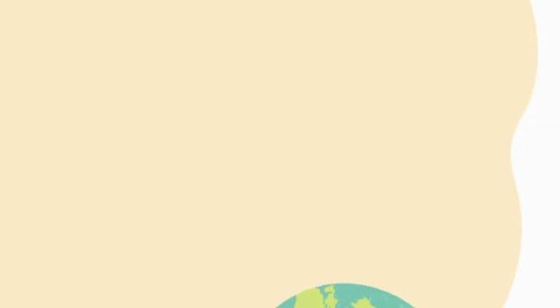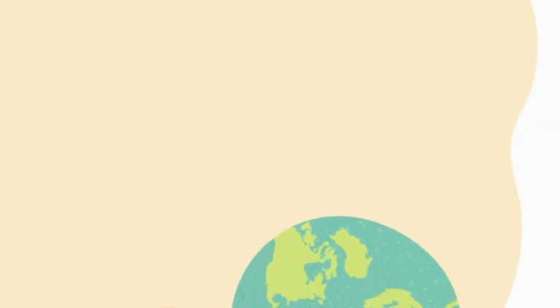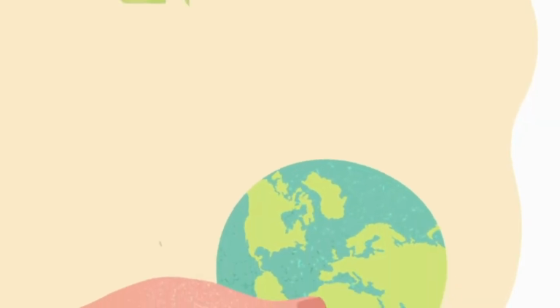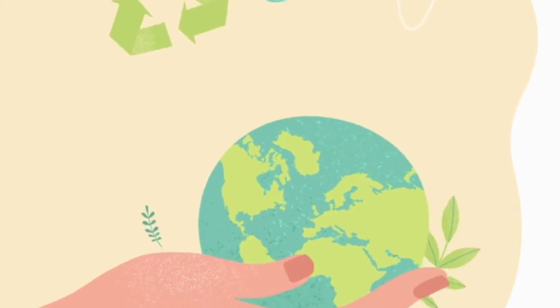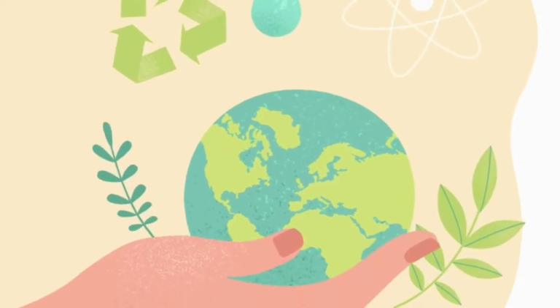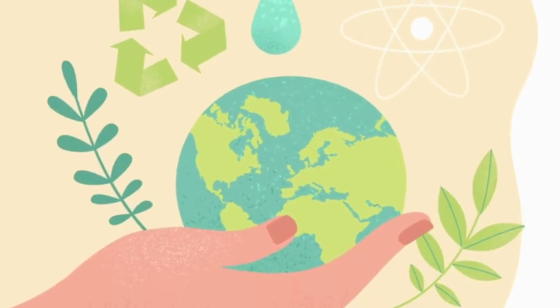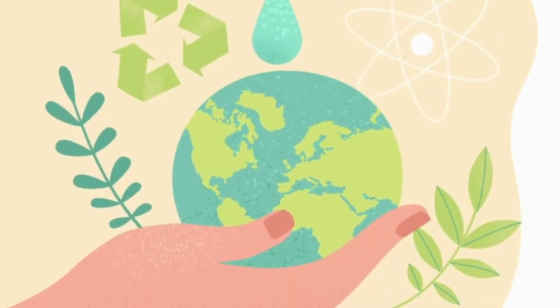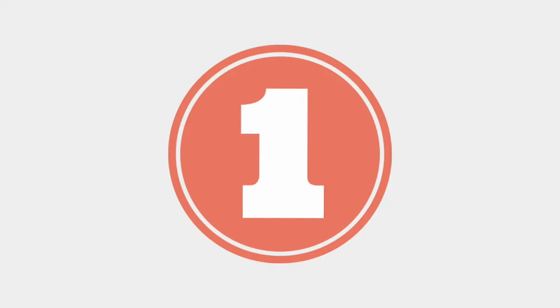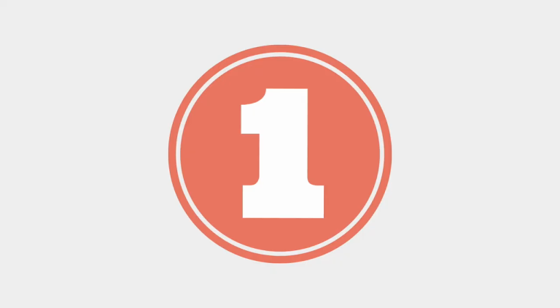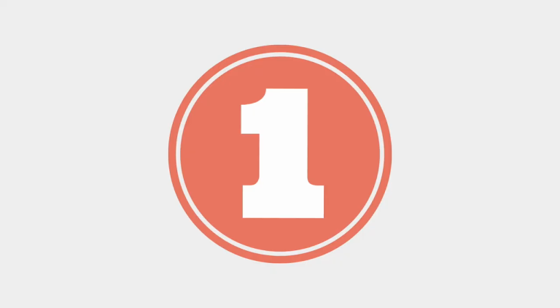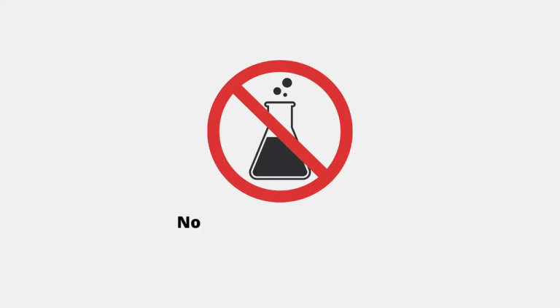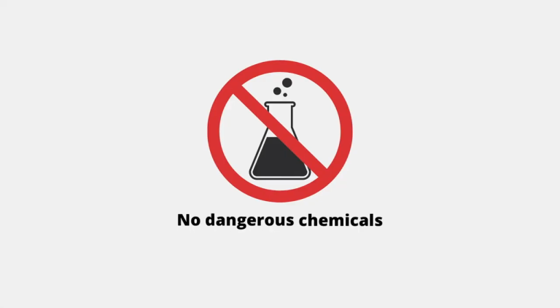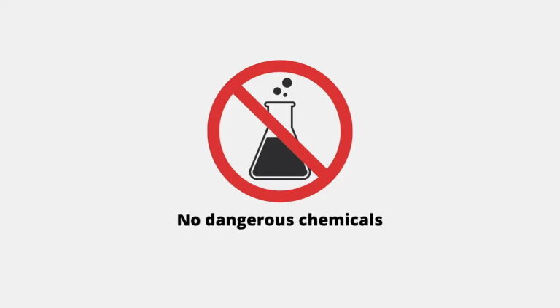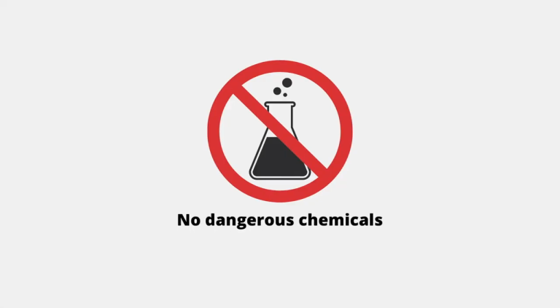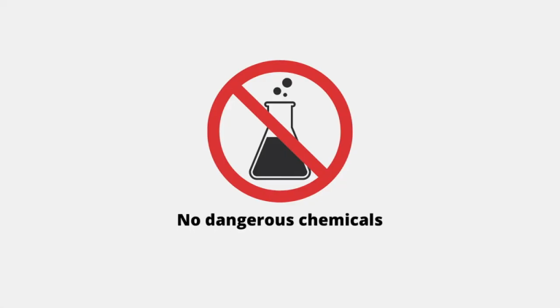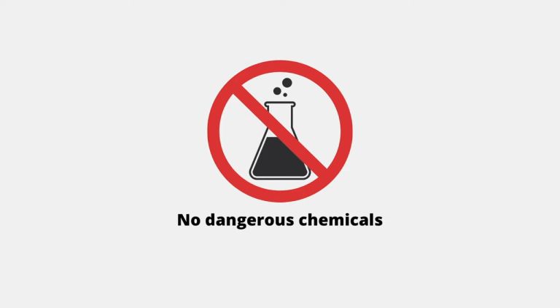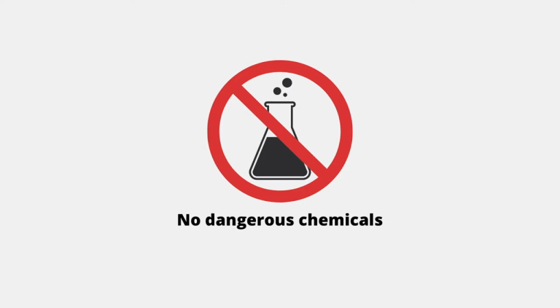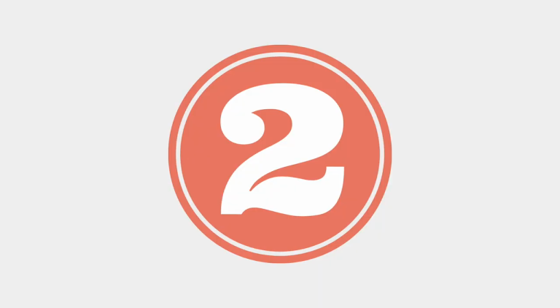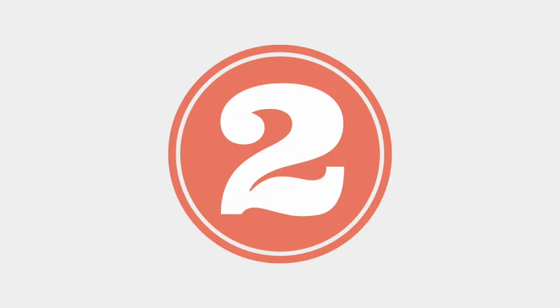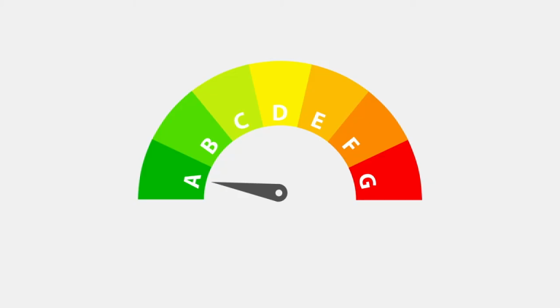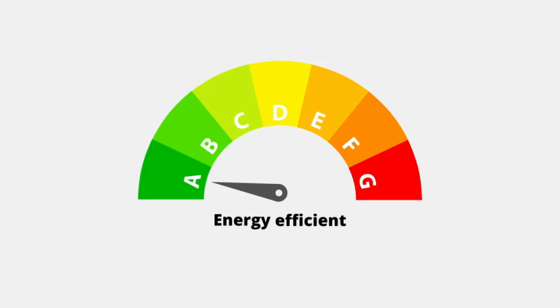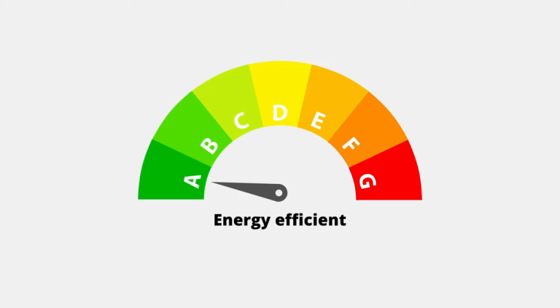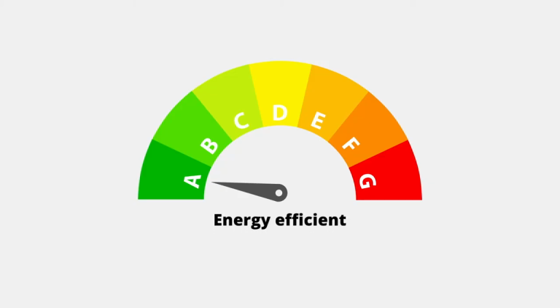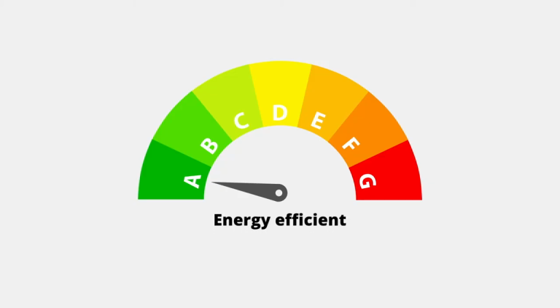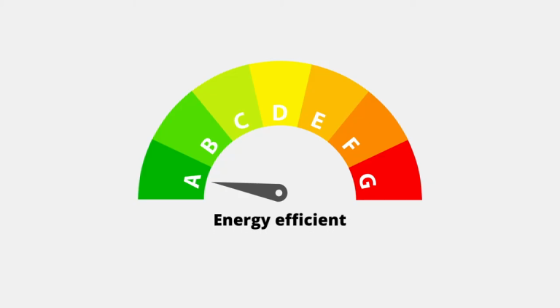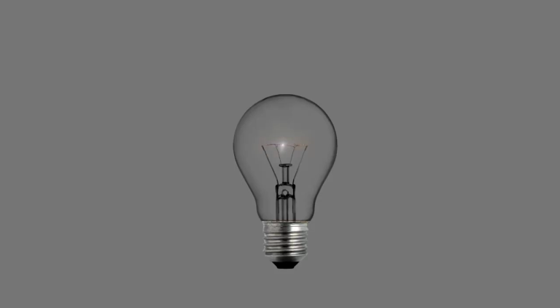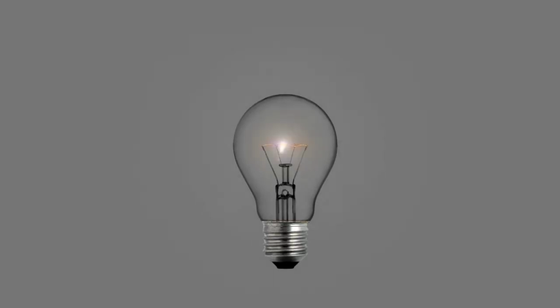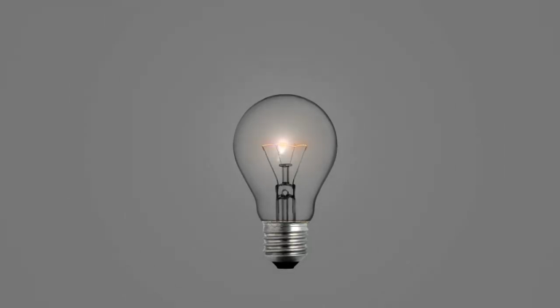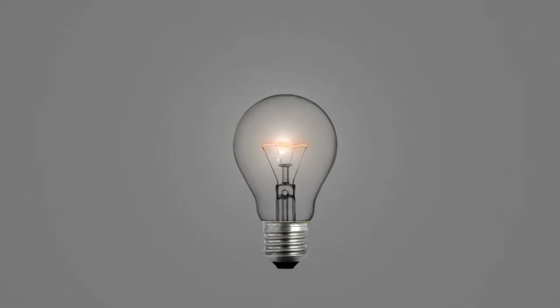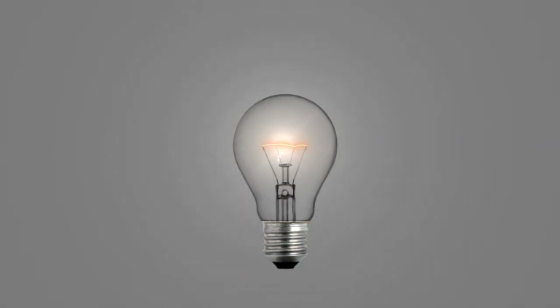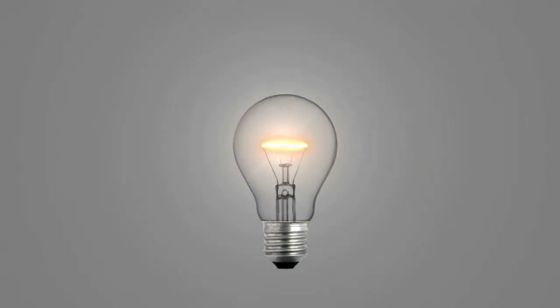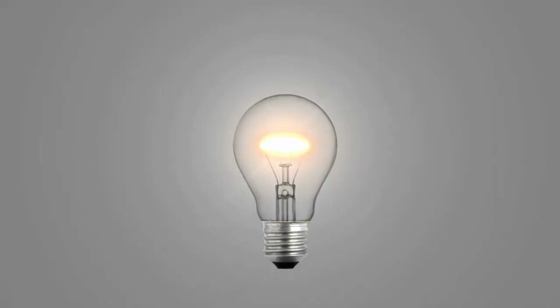This water is sustainable since, one, there is no addition of dangerous chemicals, and two, it is energy efficient, requiring the same amount of electricity as a single light bulb.